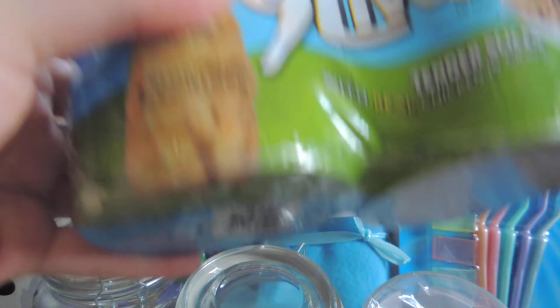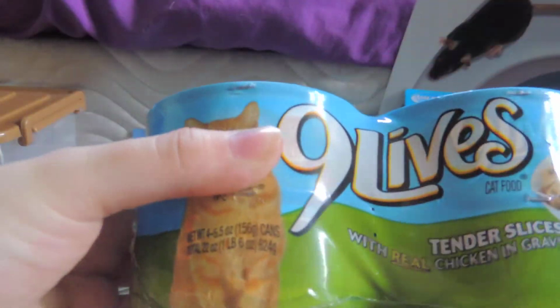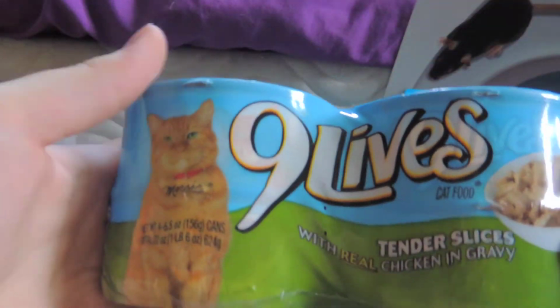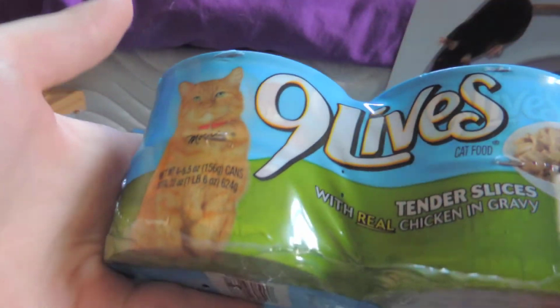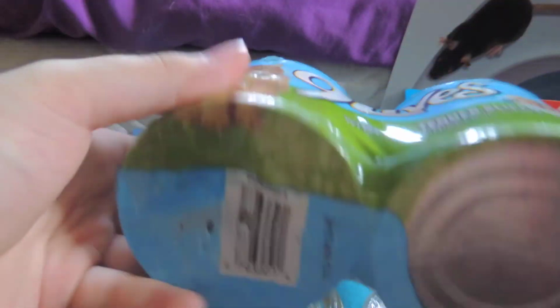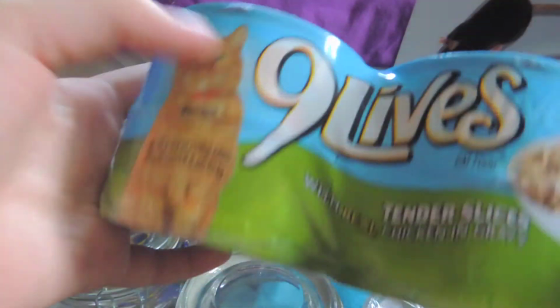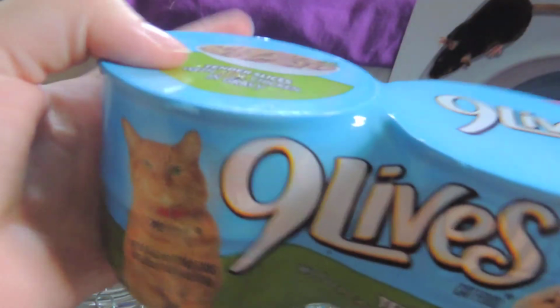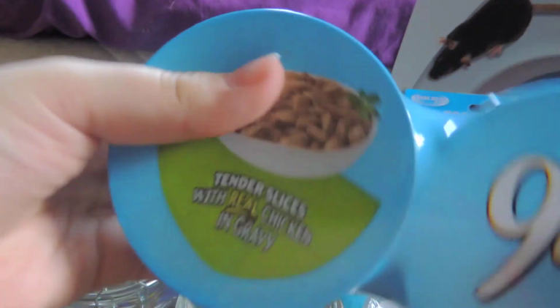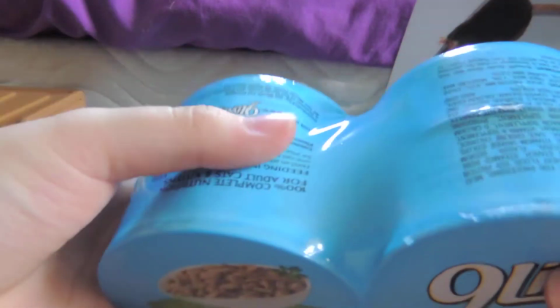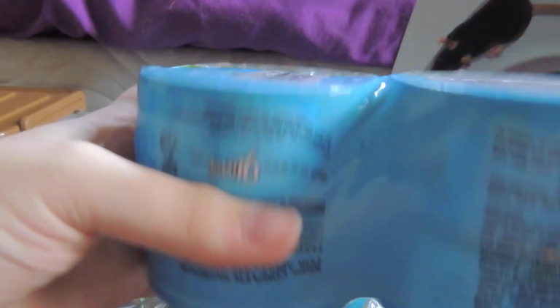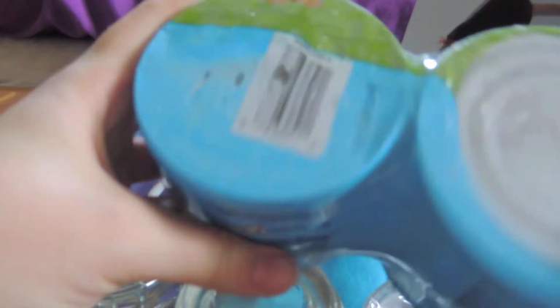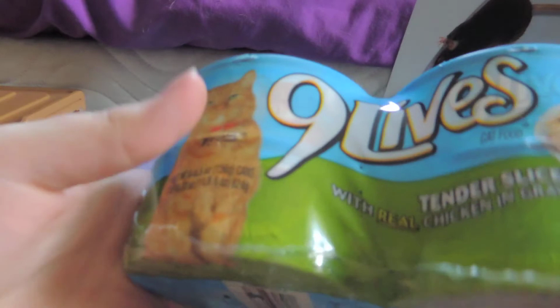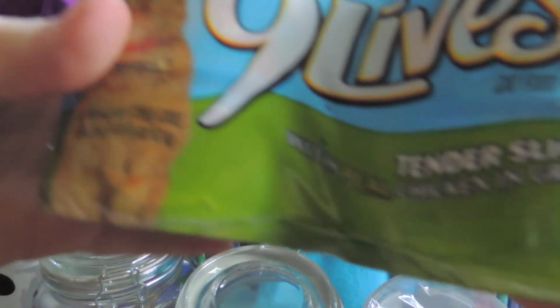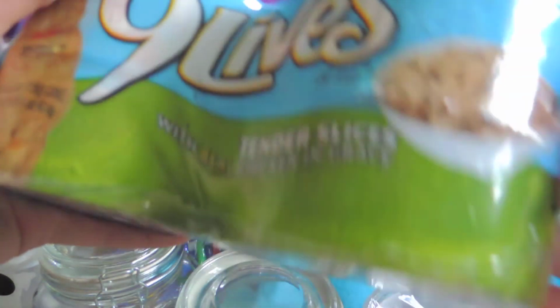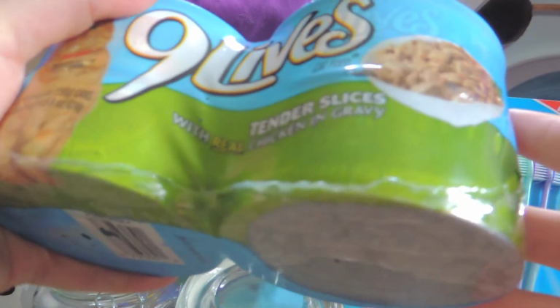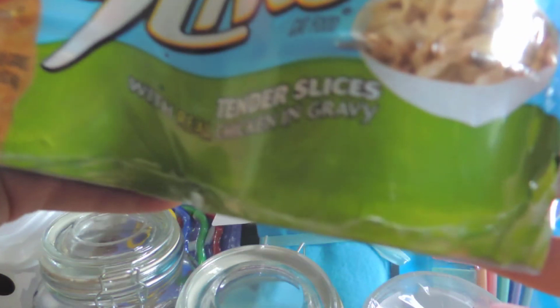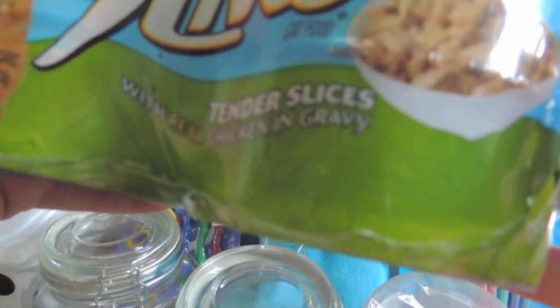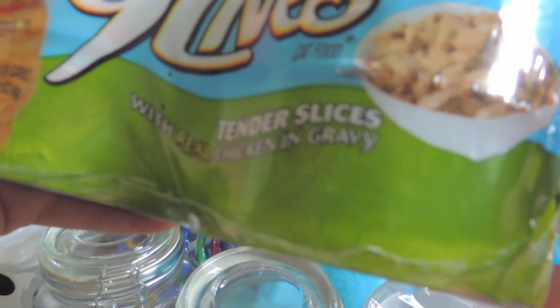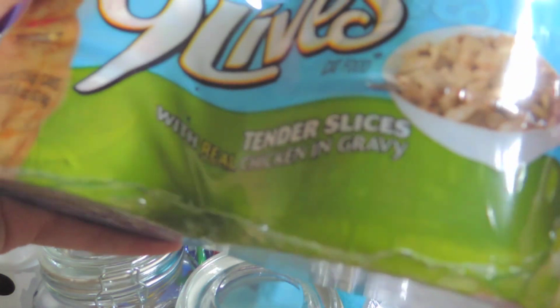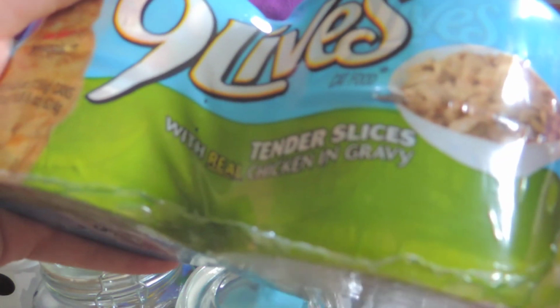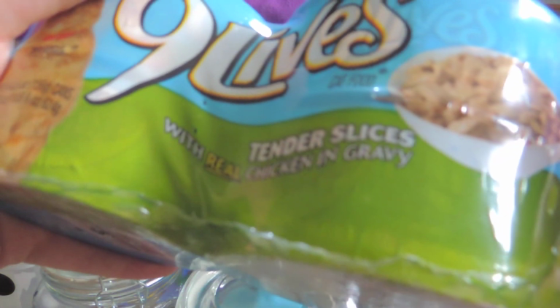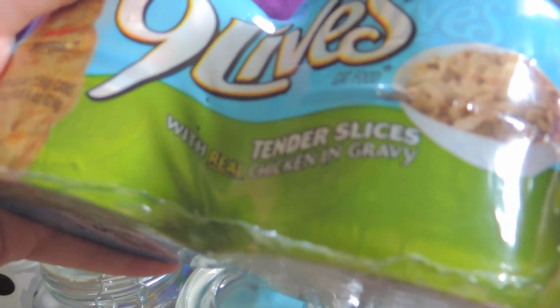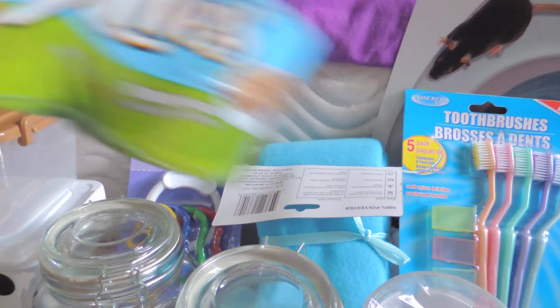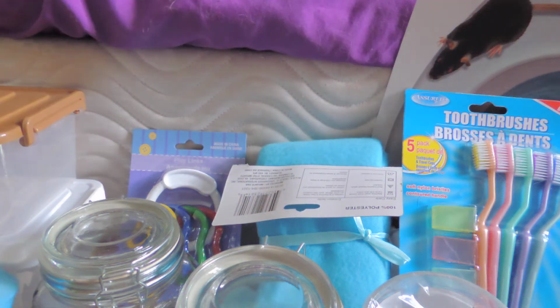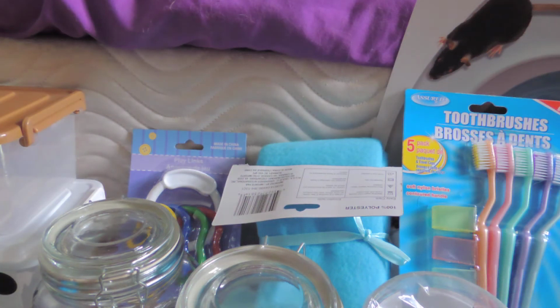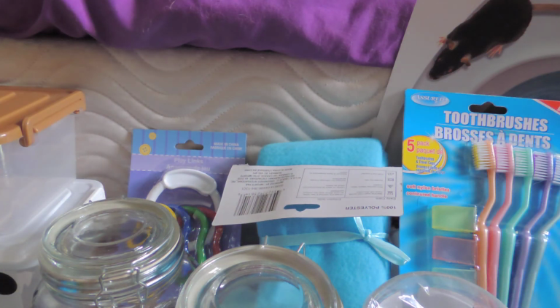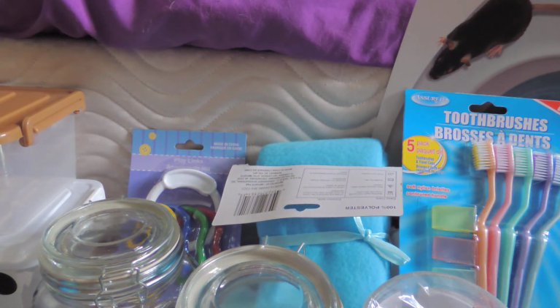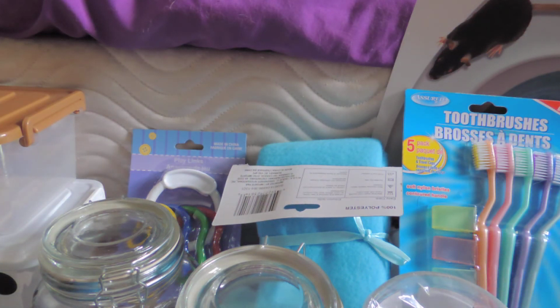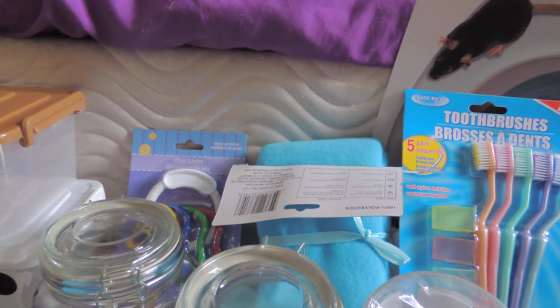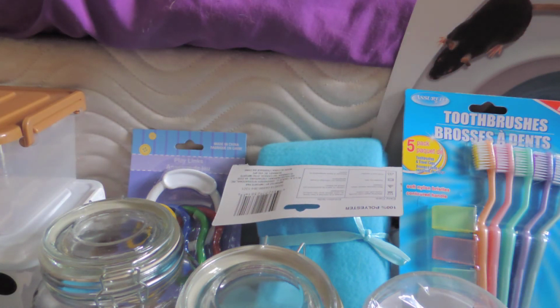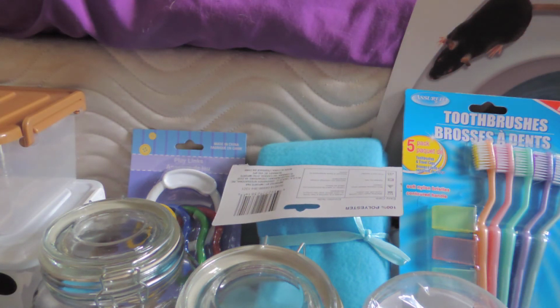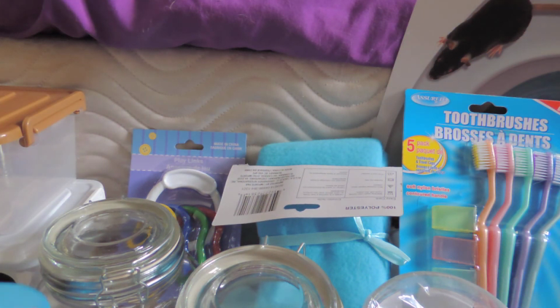The last thing is just some canned cat food. It's not the greatest brand, but I give it to Harley as a treat. There are four cans — tender slices with real chicken and gravy flavor — and that was only $1.58.